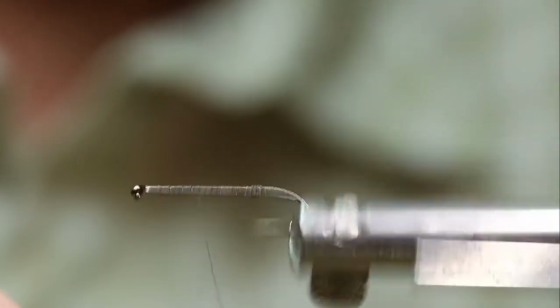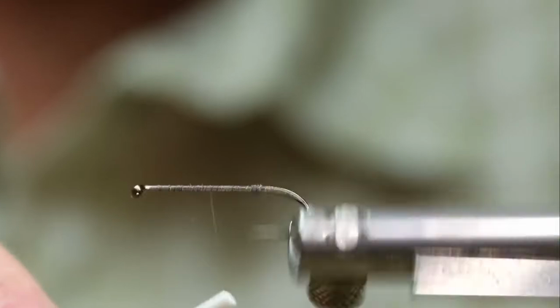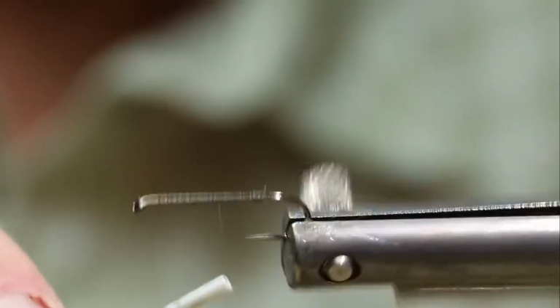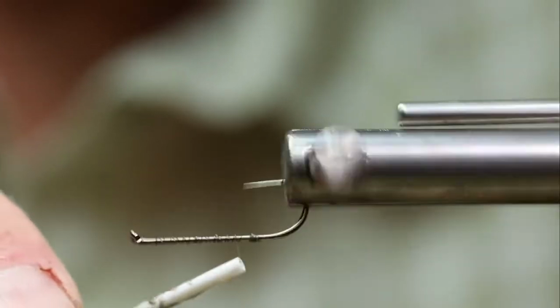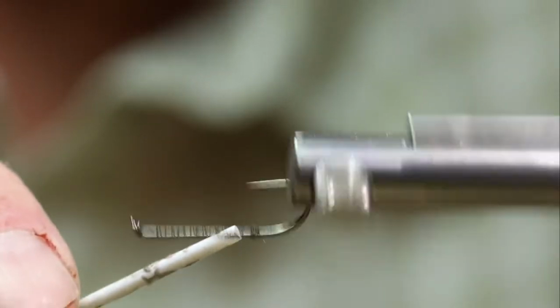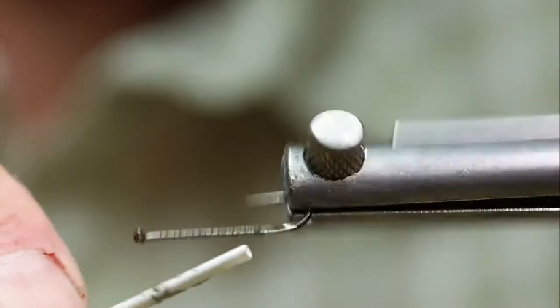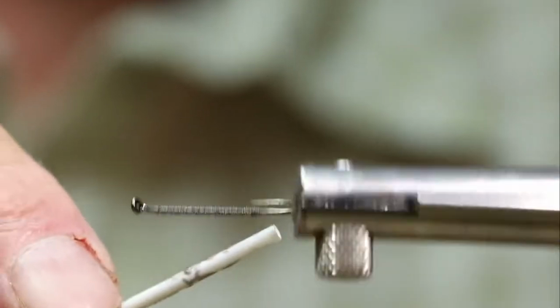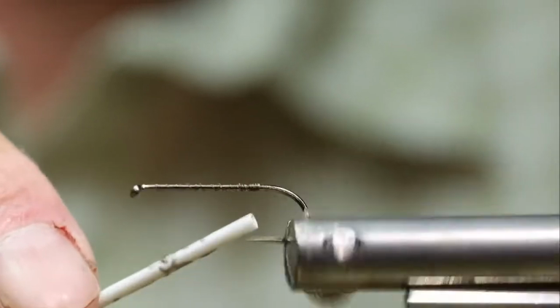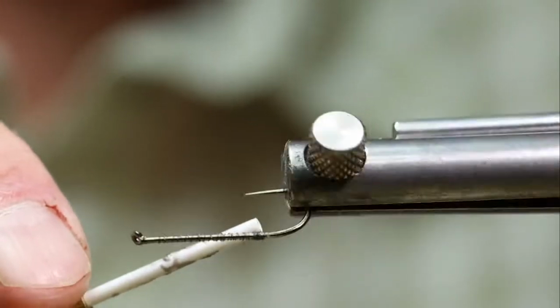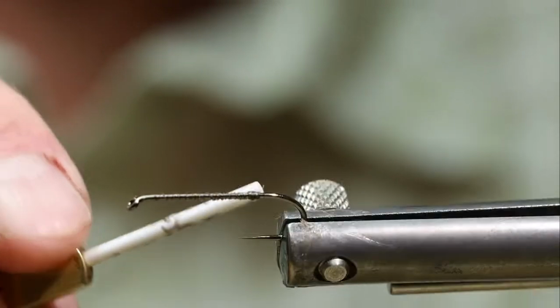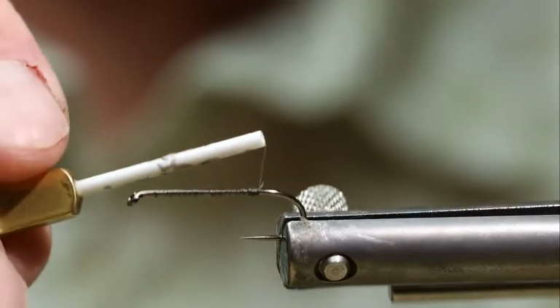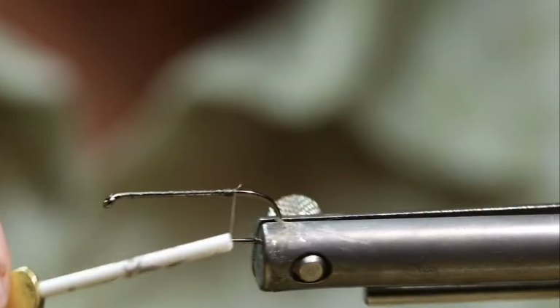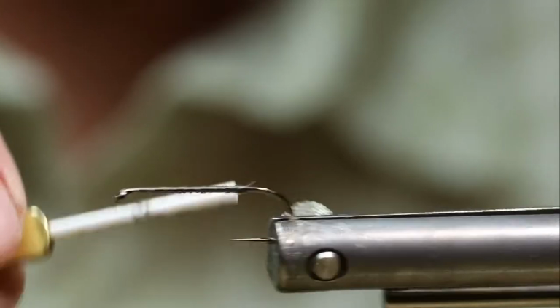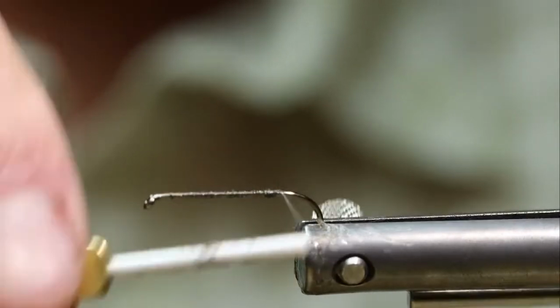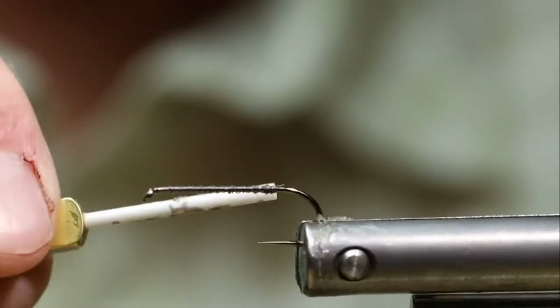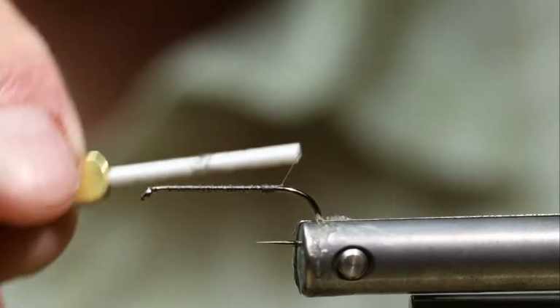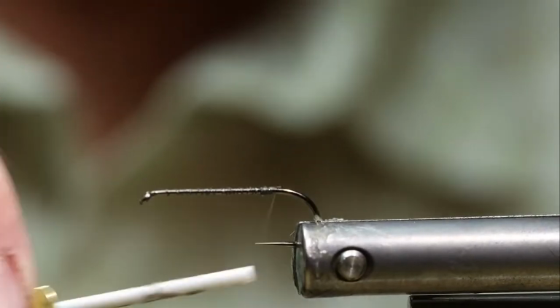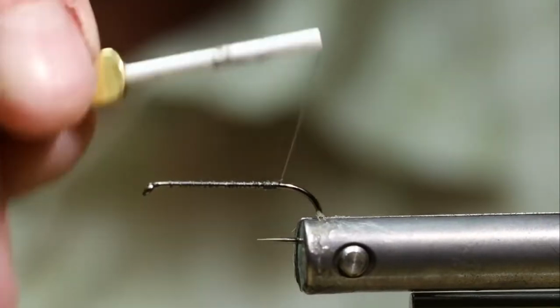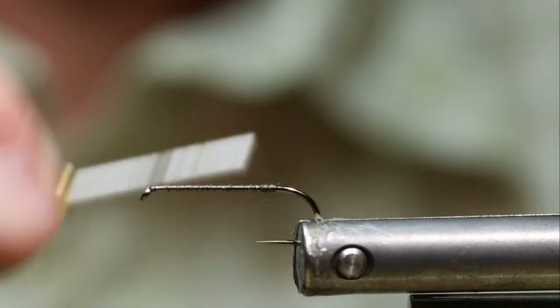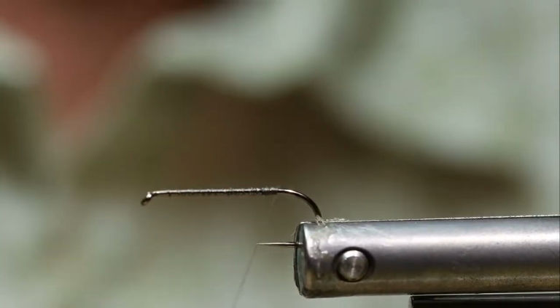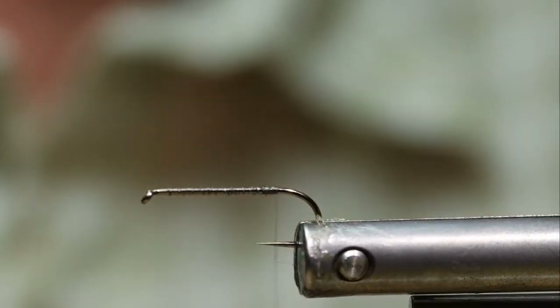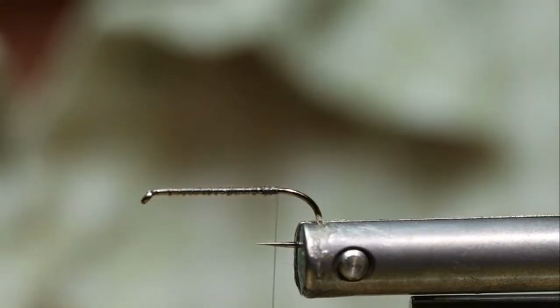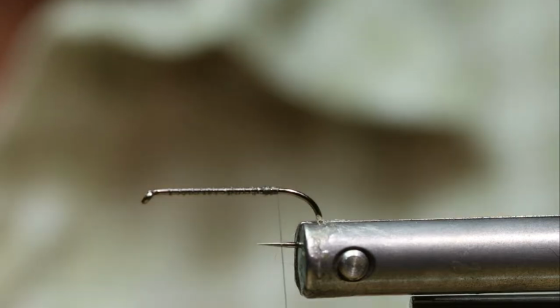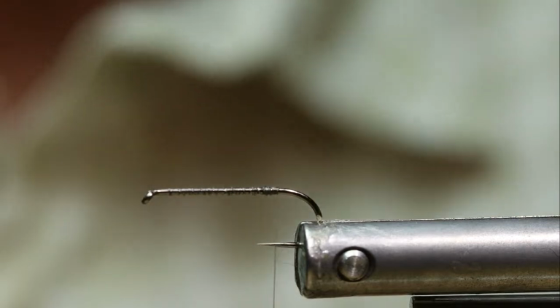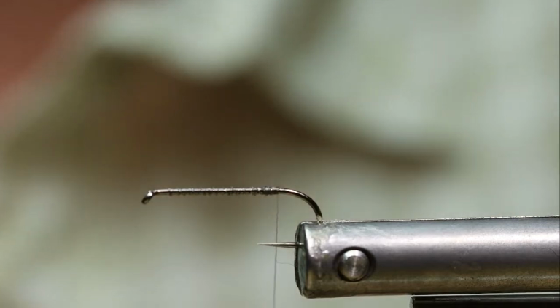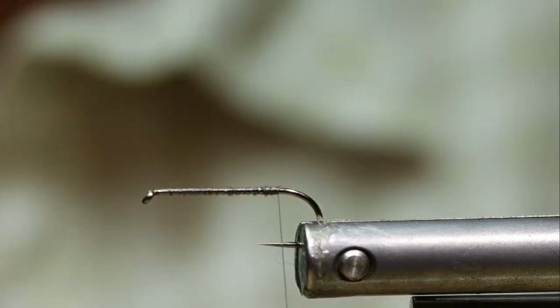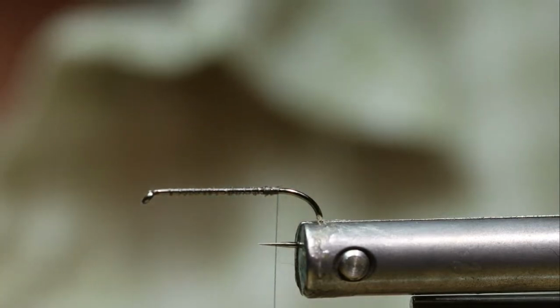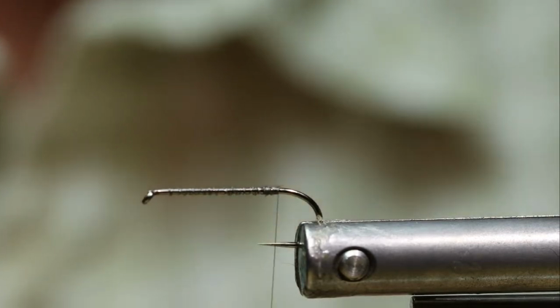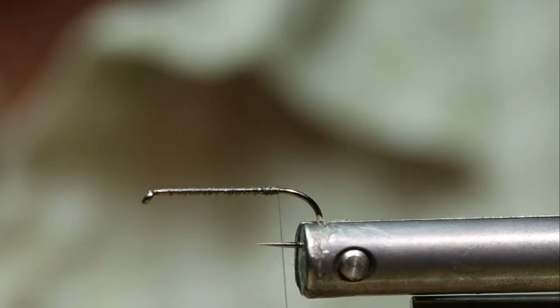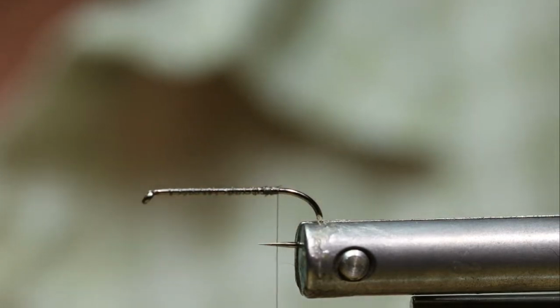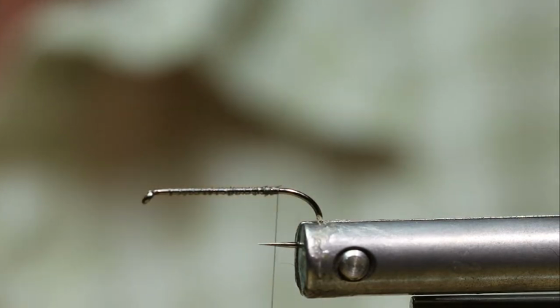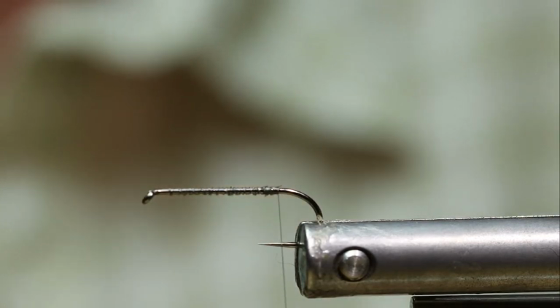I'm tying this fly on a Norvice. I've been tying on the Norvice for probably about 14 years, and if I have to tie on something else anymore I feel like I'm in slow motion when I do it.